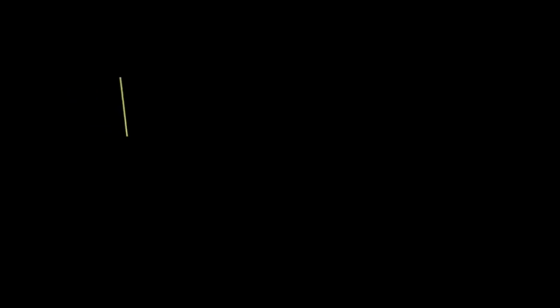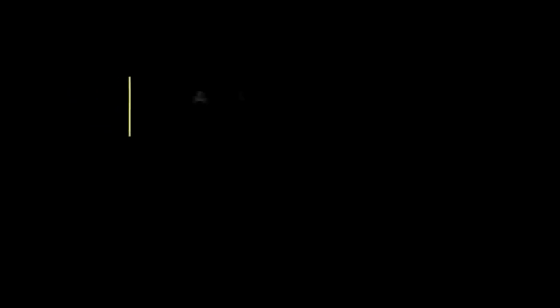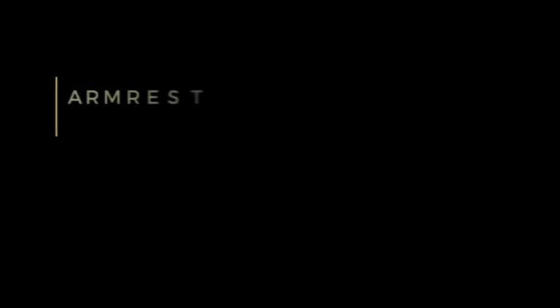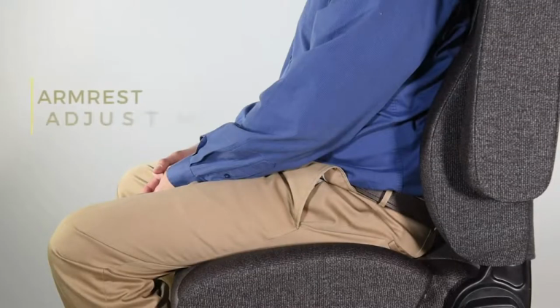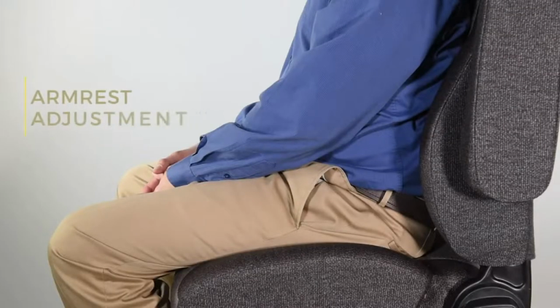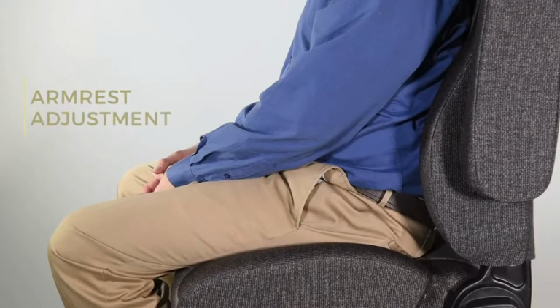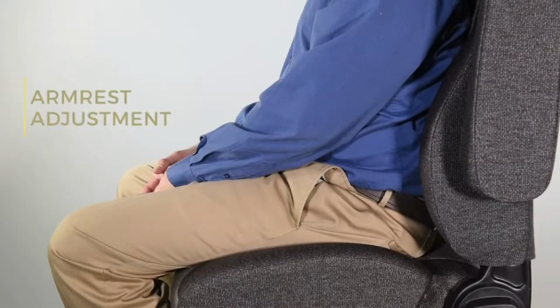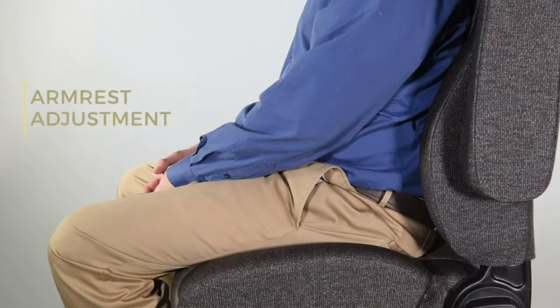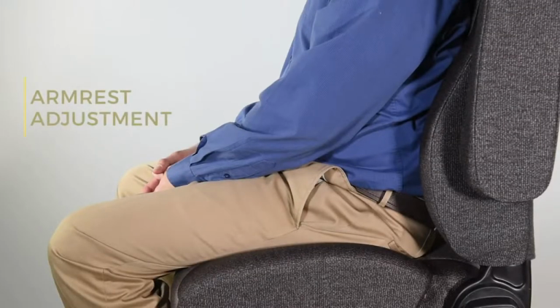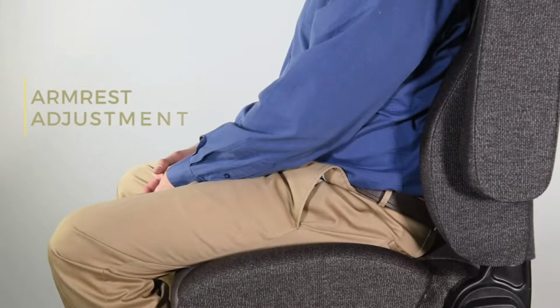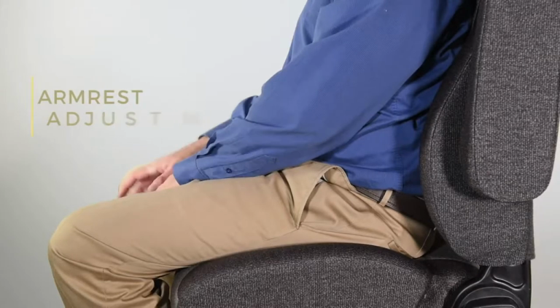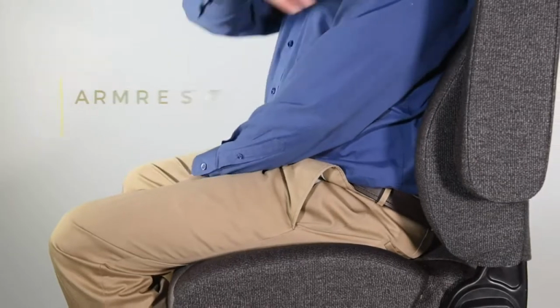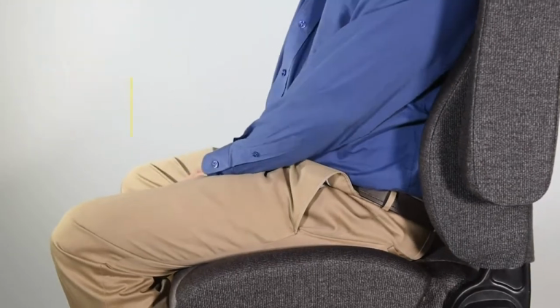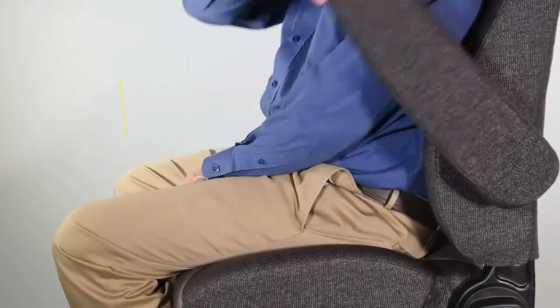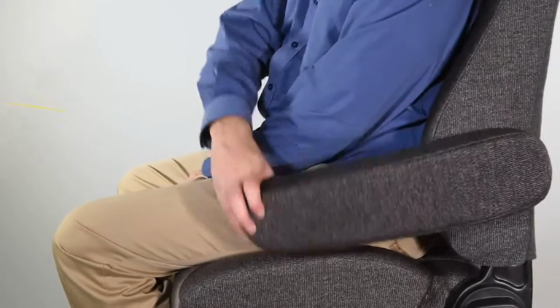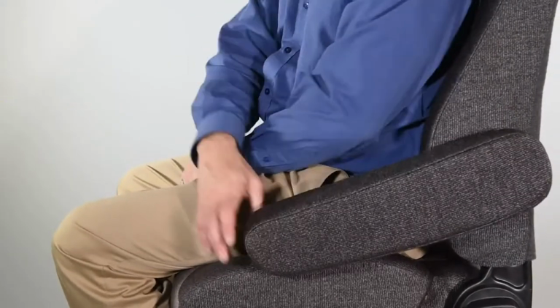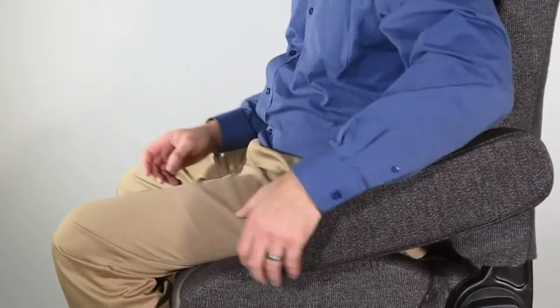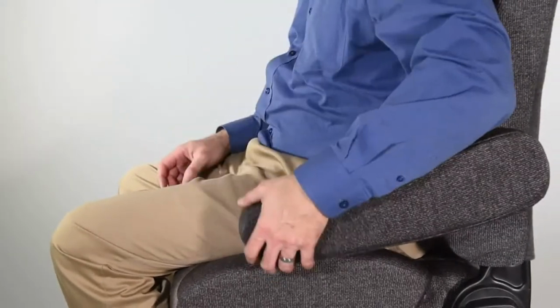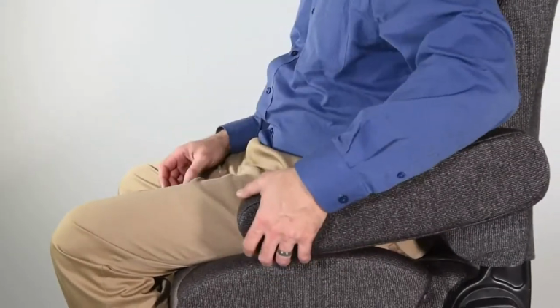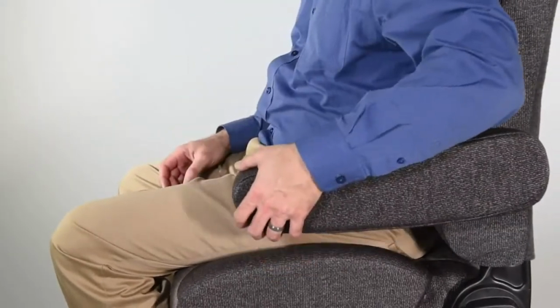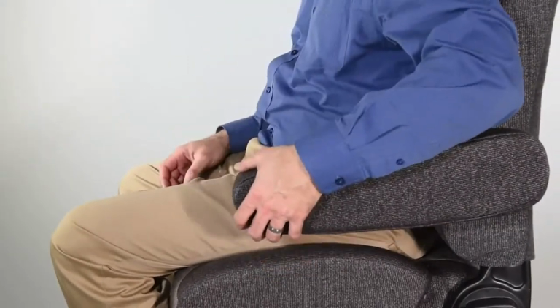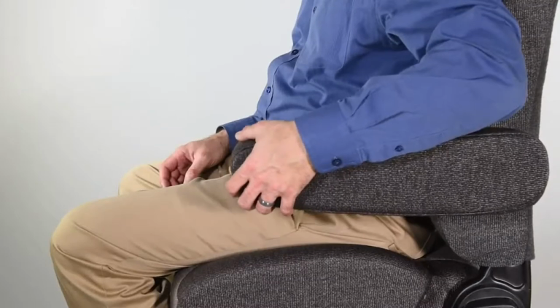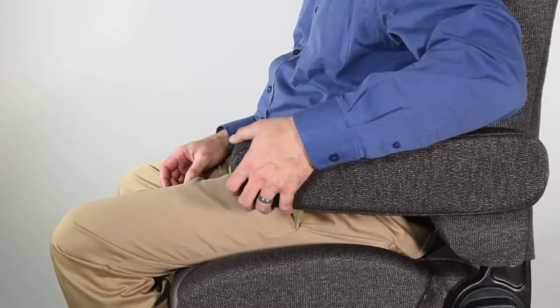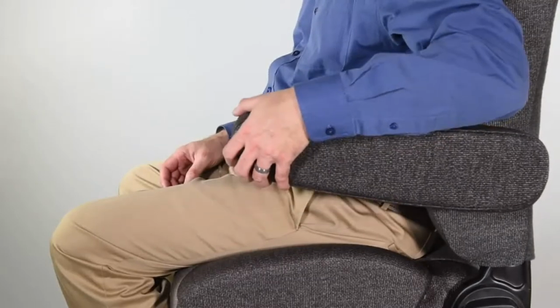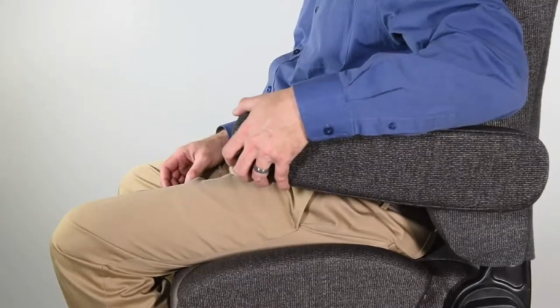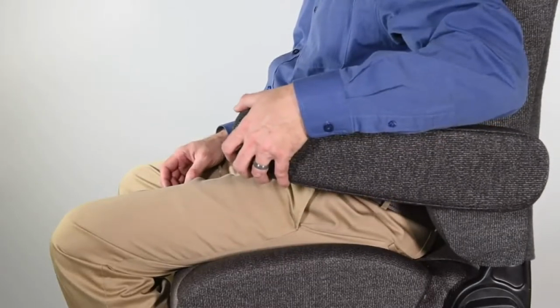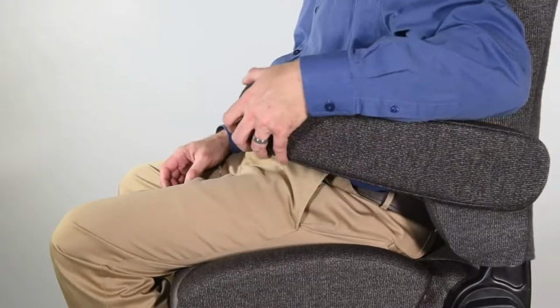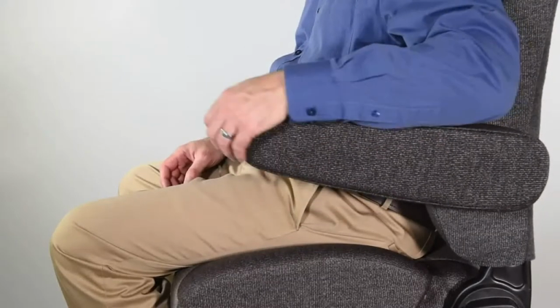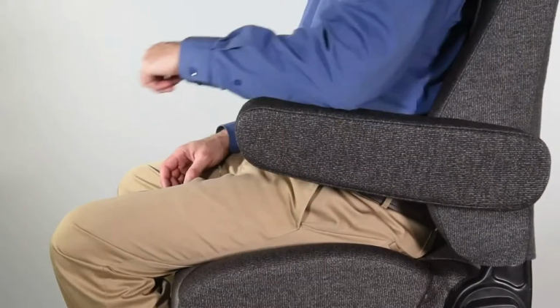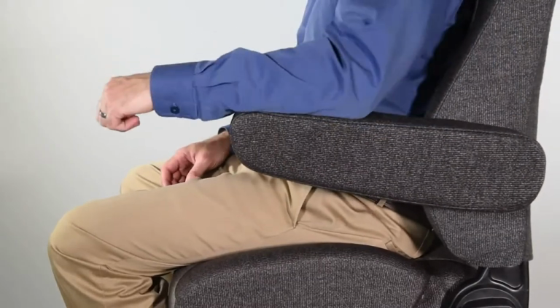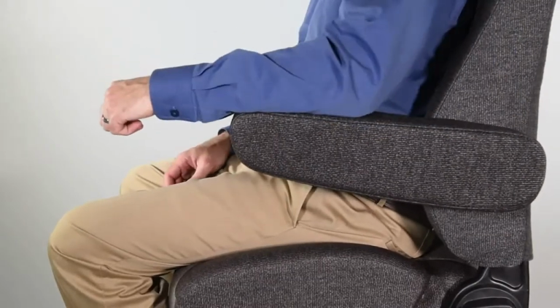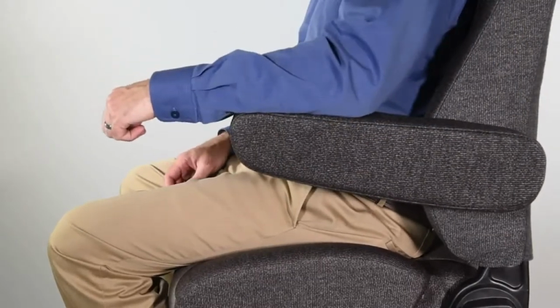To adjust the armrest position, rotate the arm to the full up position, then rotate it to full down. Slowly raise the arm until you hear a click. Each click represents a position. There are seven possible armrest positions.